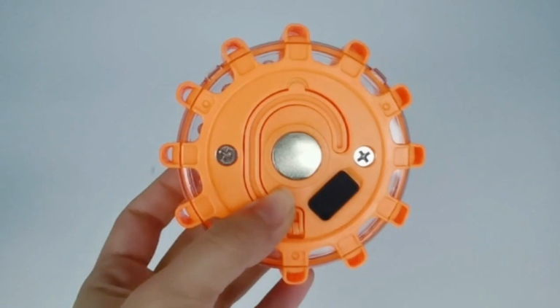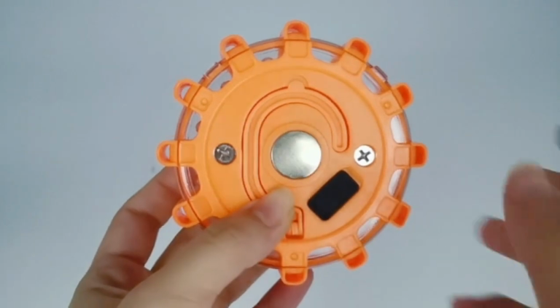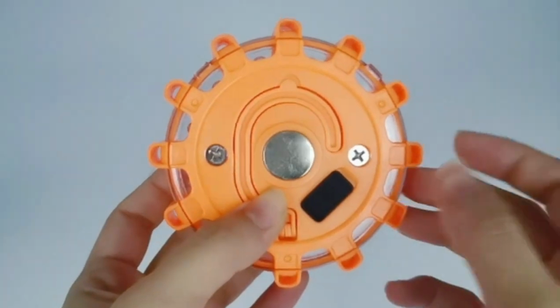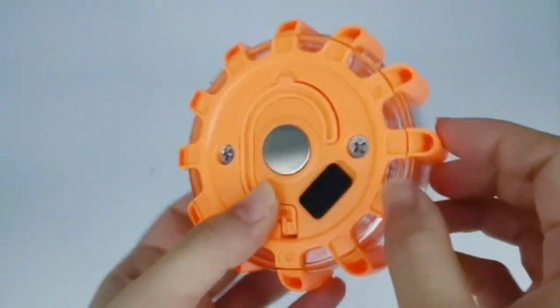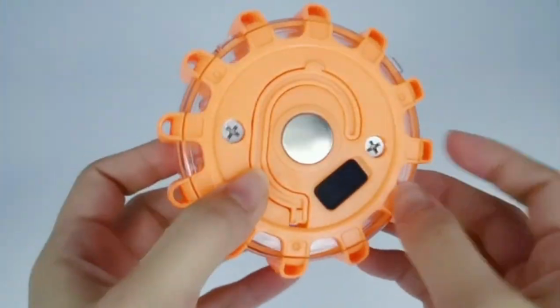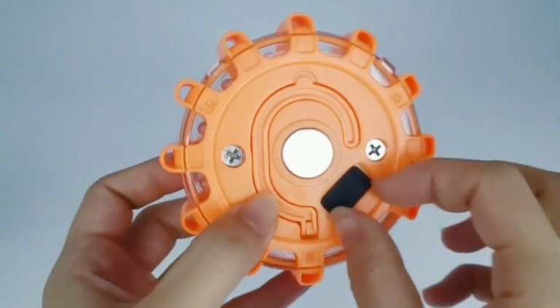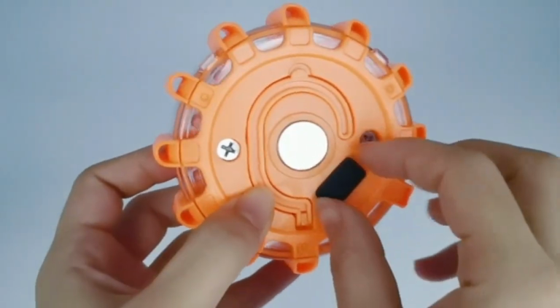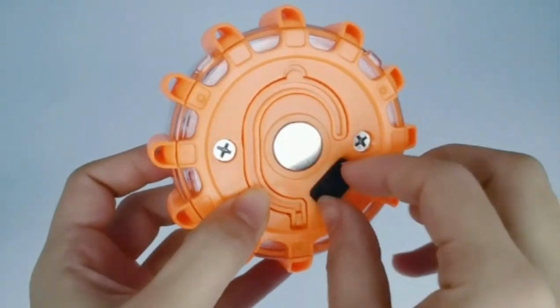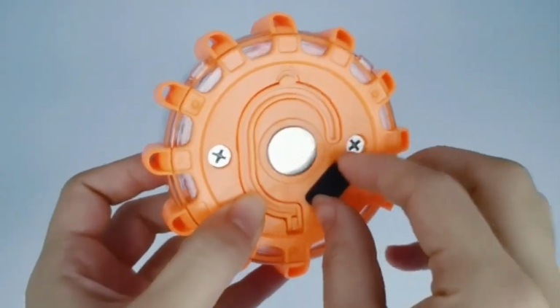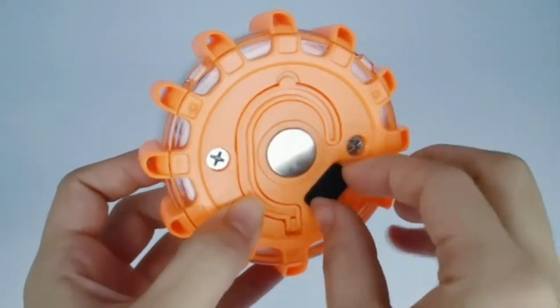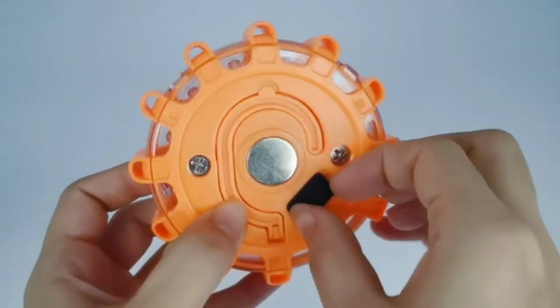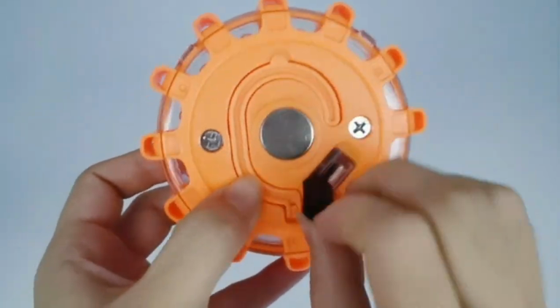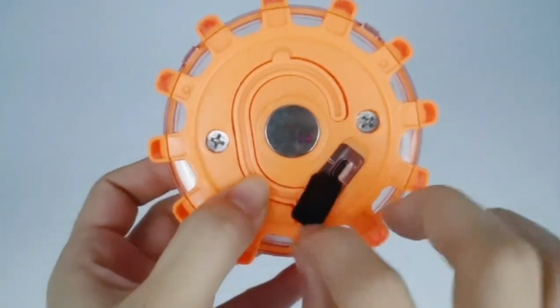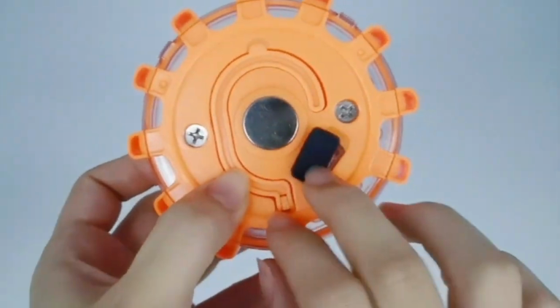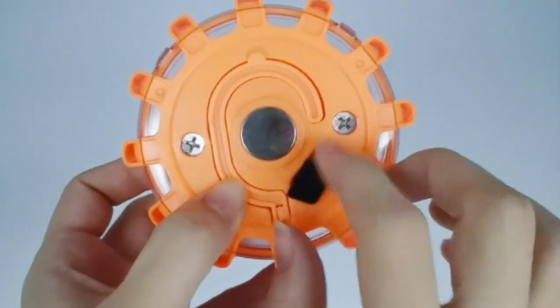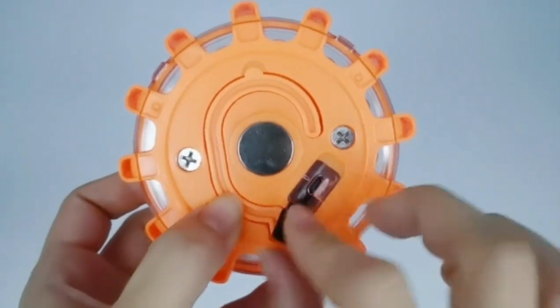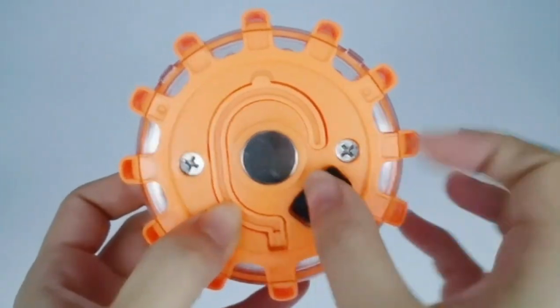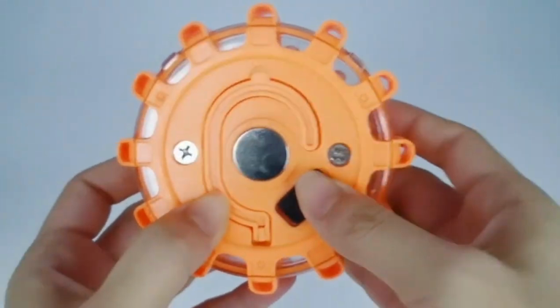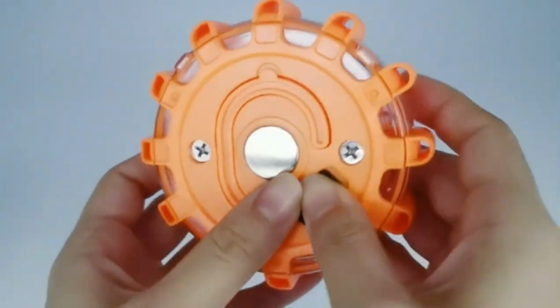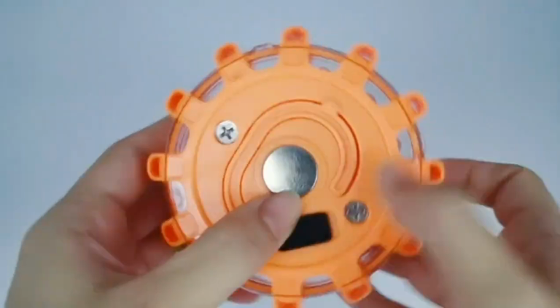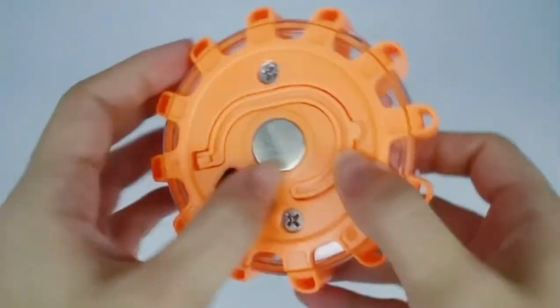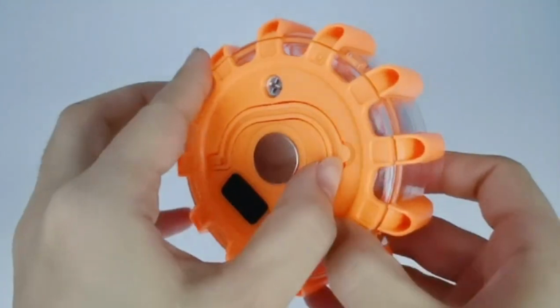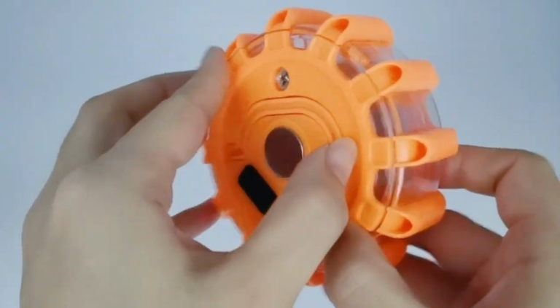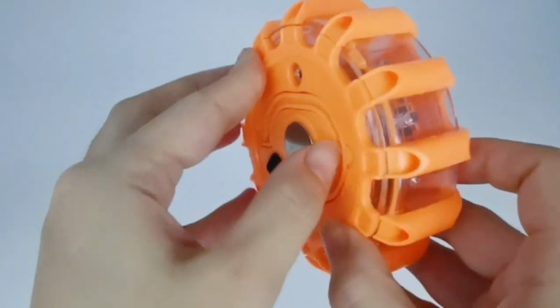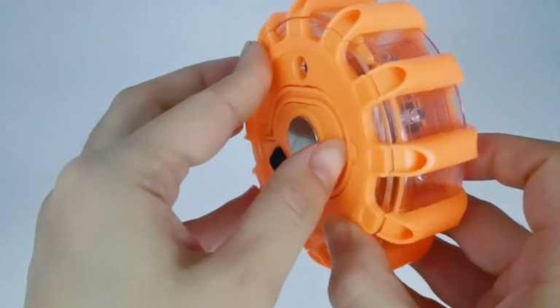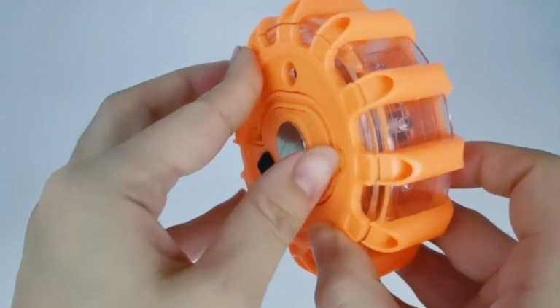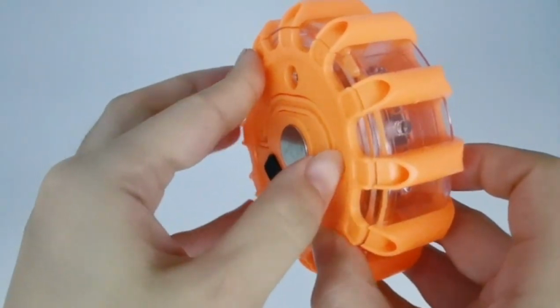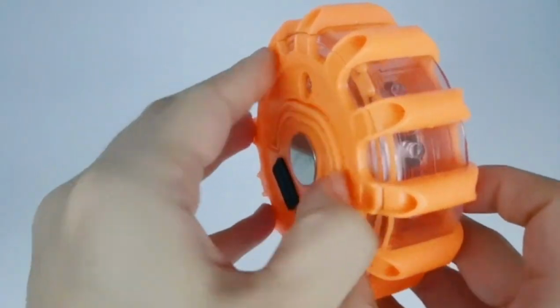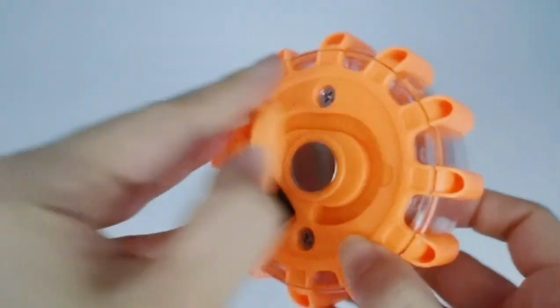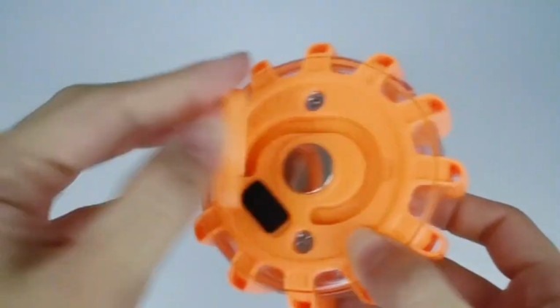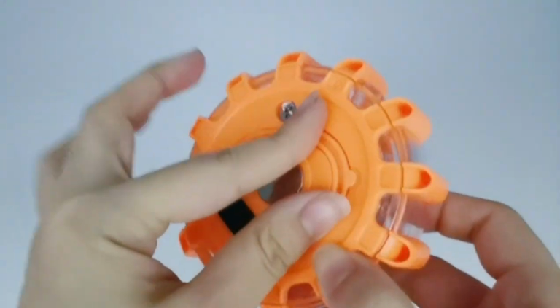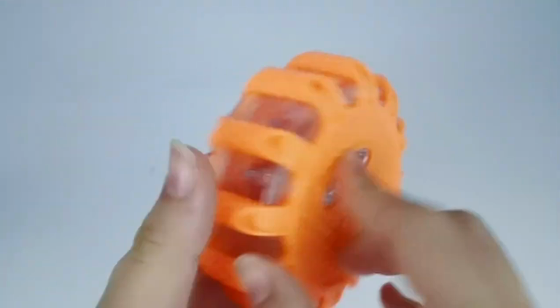This is a rechargeable rod flare. You can charge it by USB cable, and there is a hook and a very strong magnet head on the back.